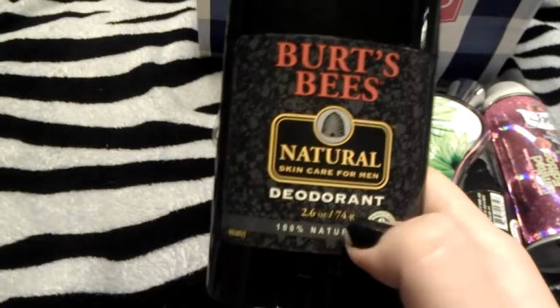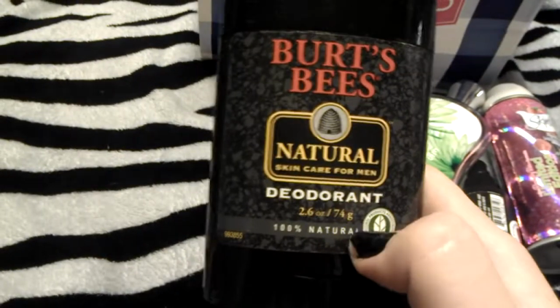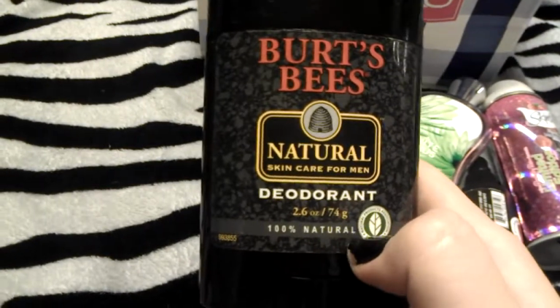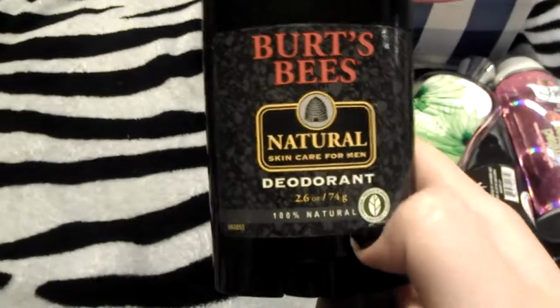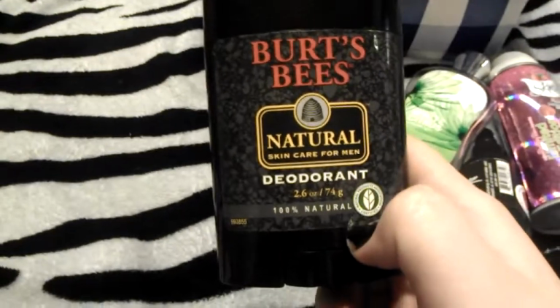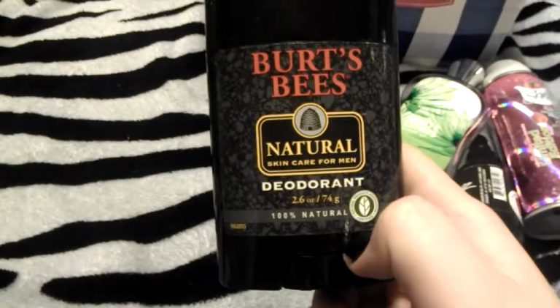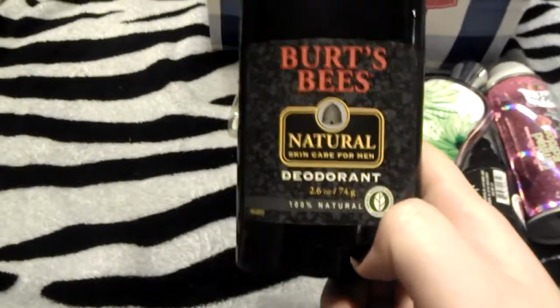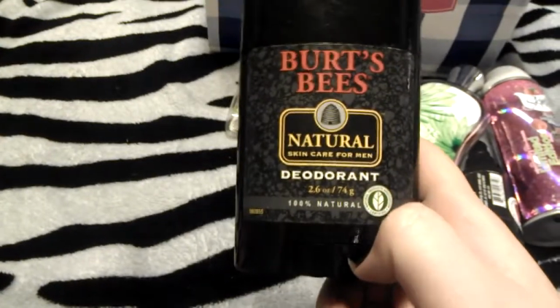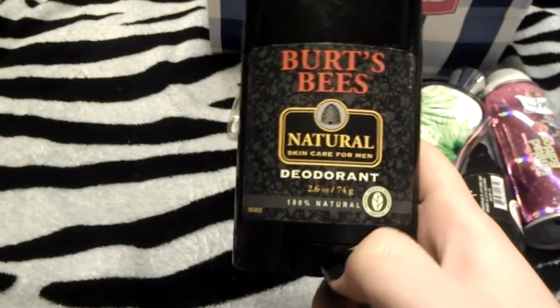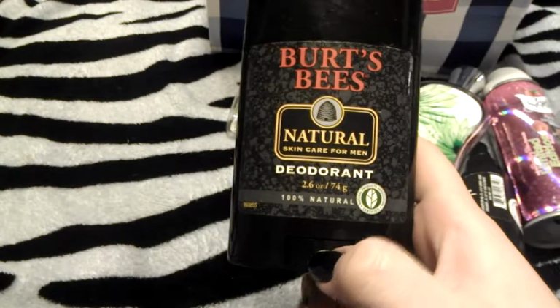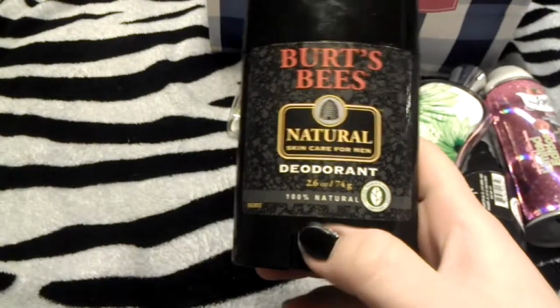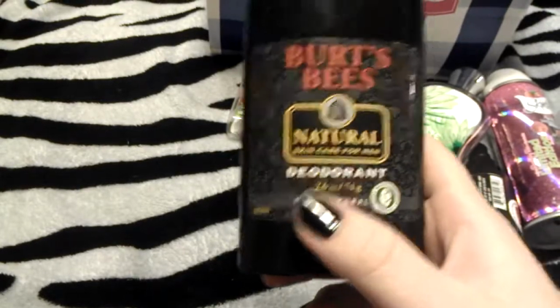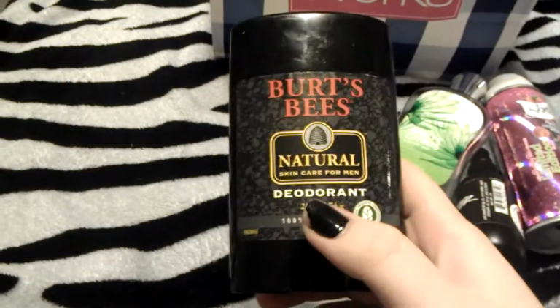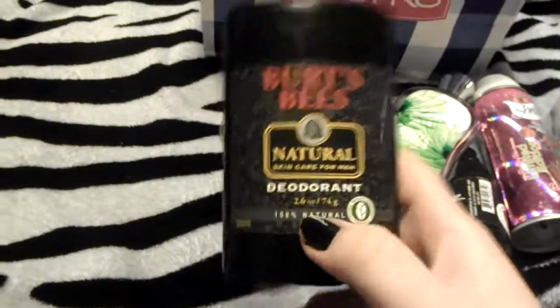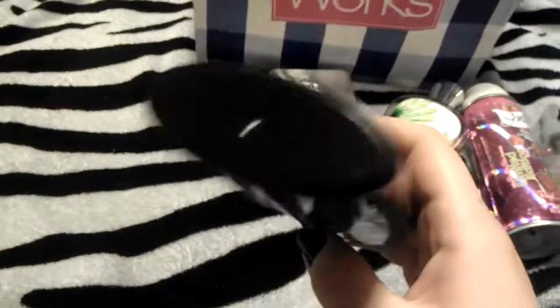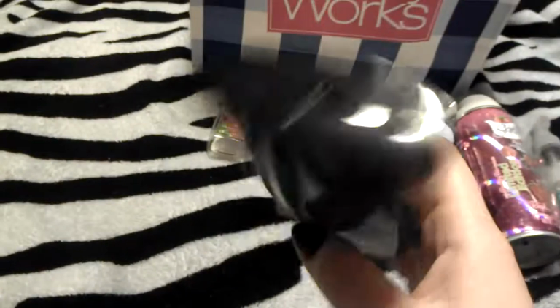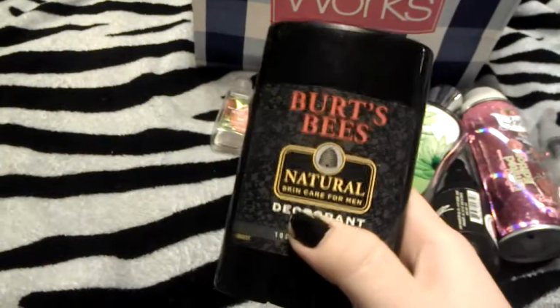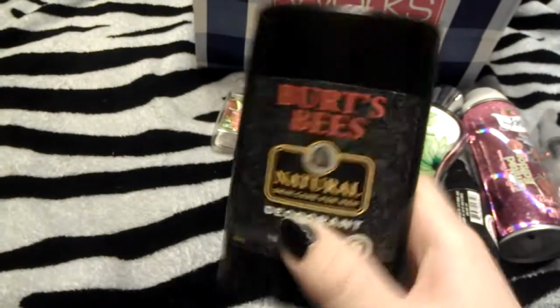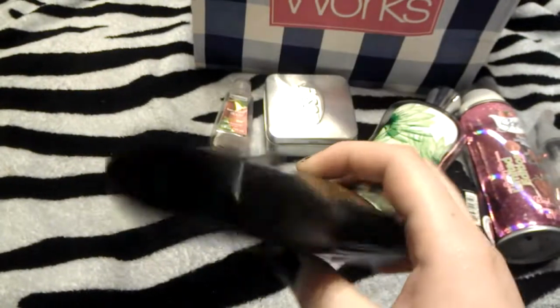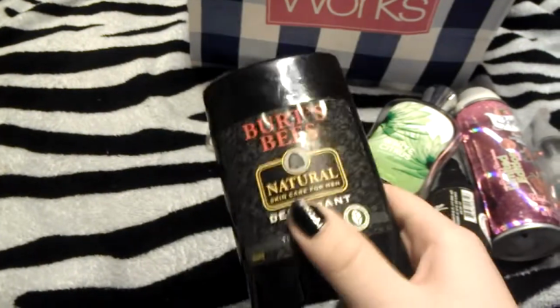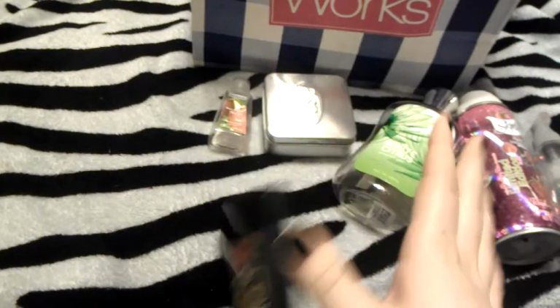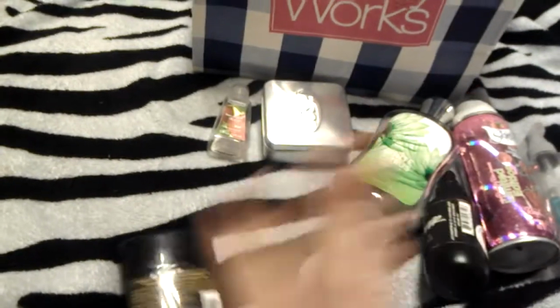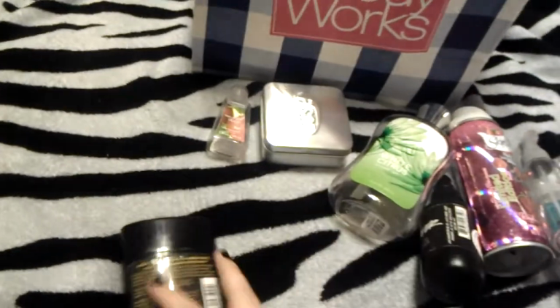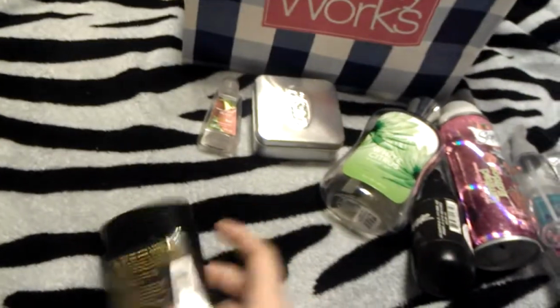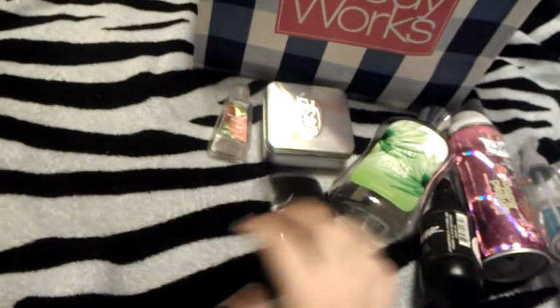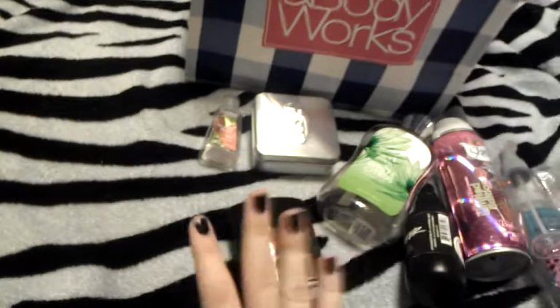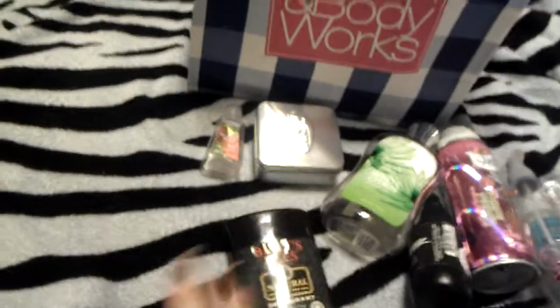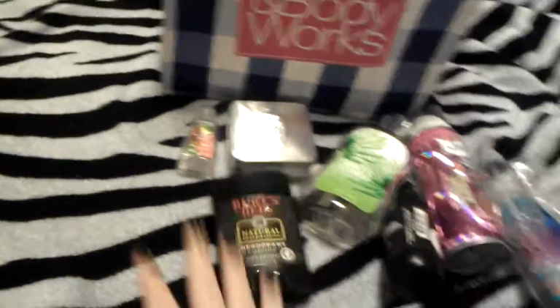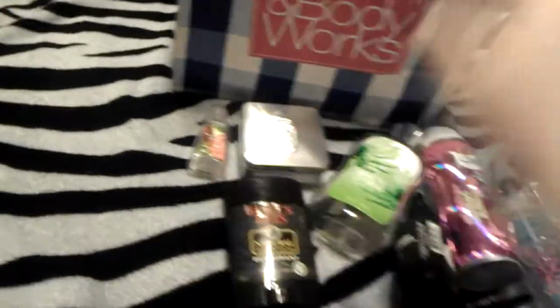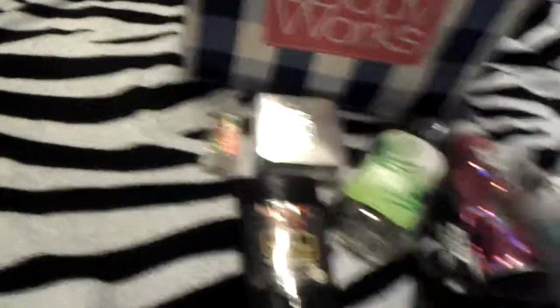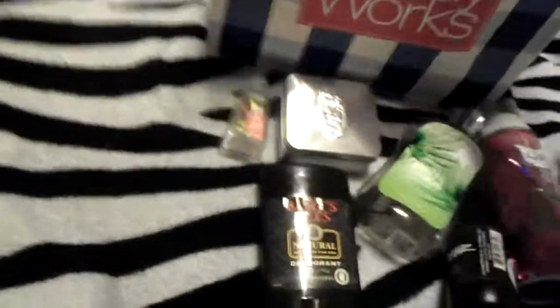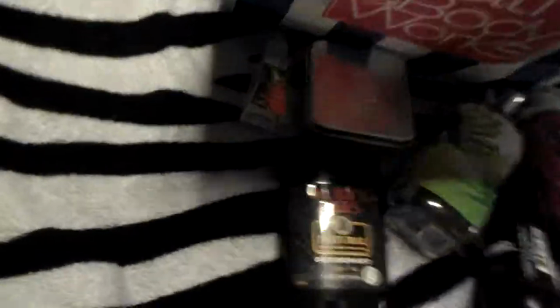It's my Burt's Bees Natural Skin Care for Men deodorant. Hated this stuff. Didn't work. Ew. Won't ever be buying that — I didn't buy it in the first place.